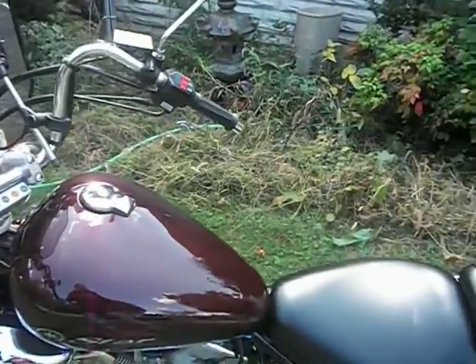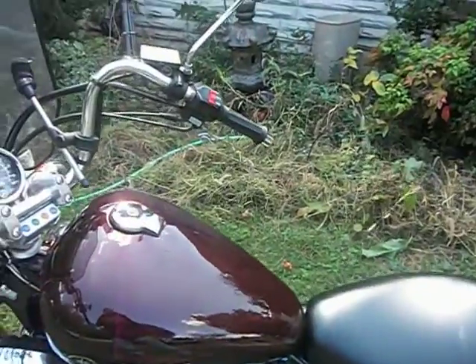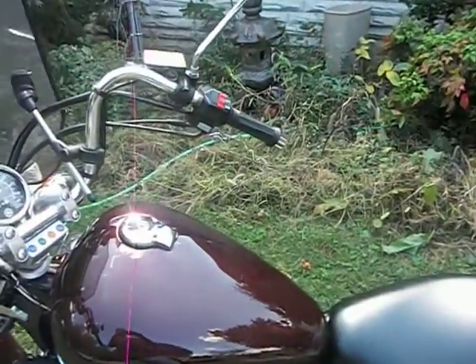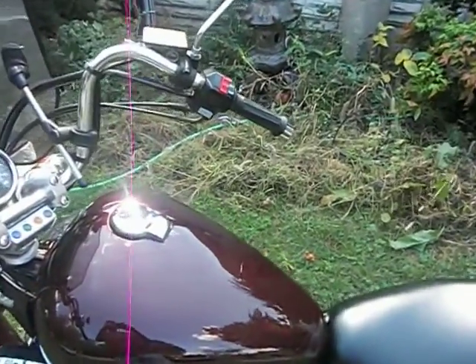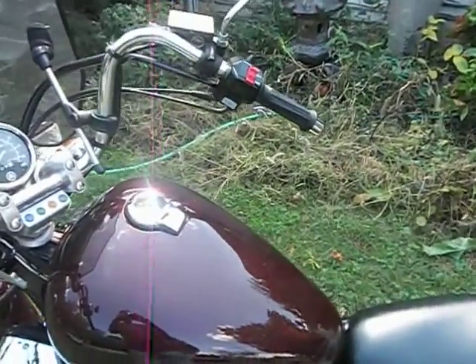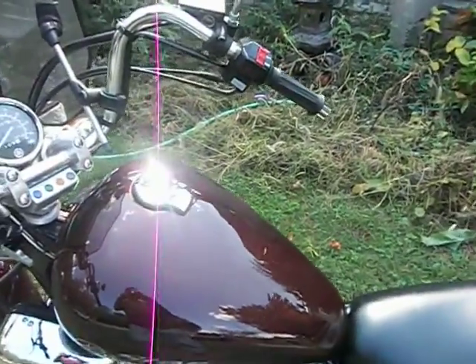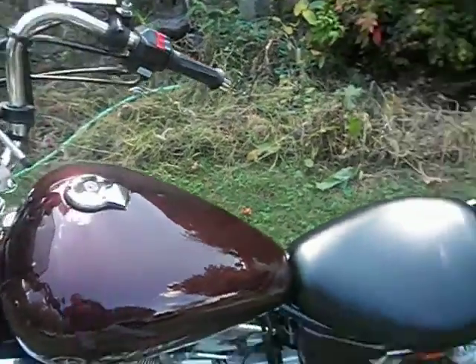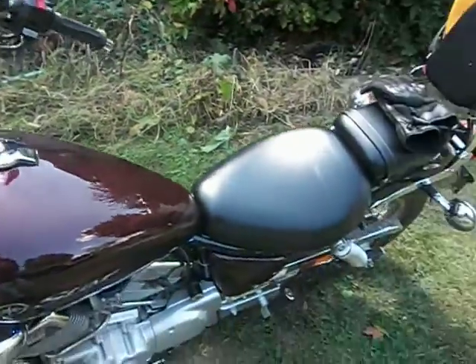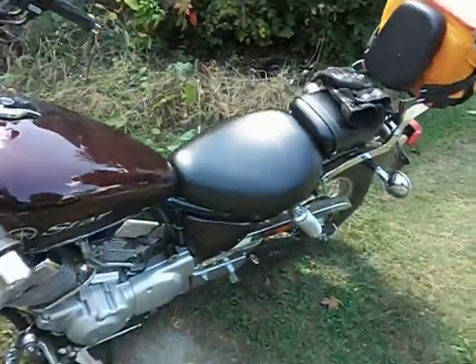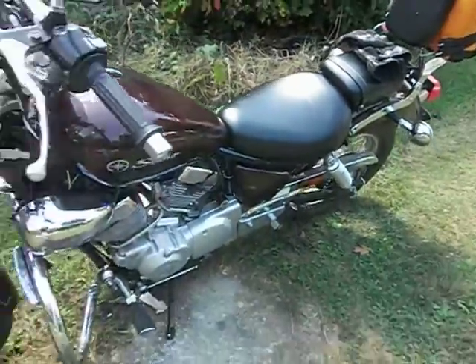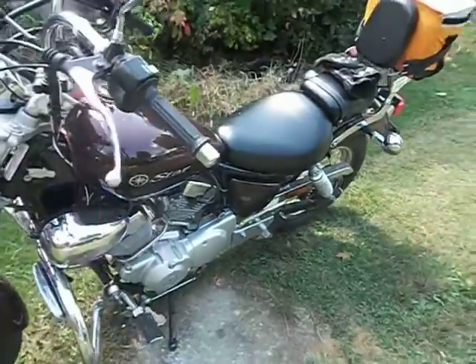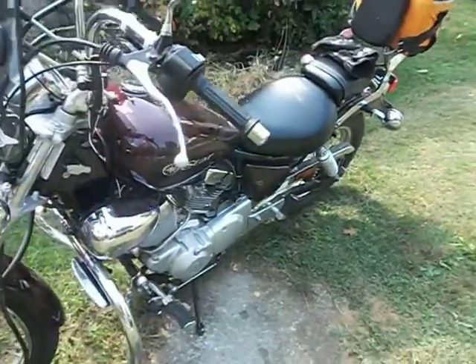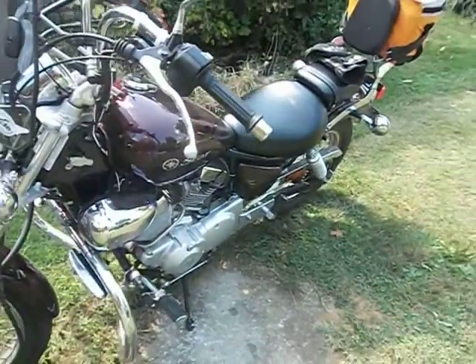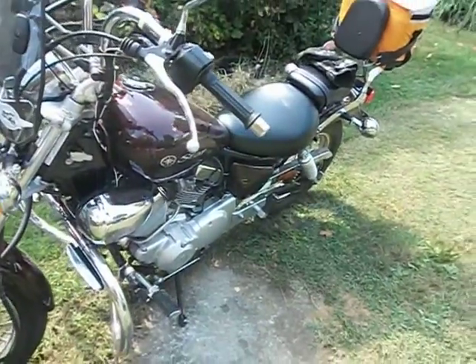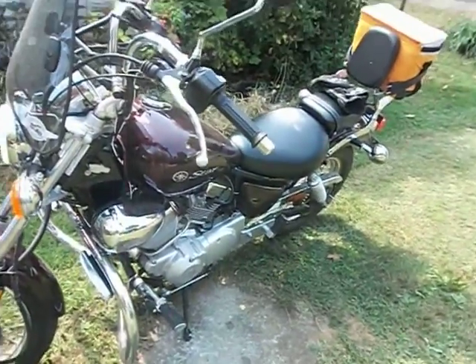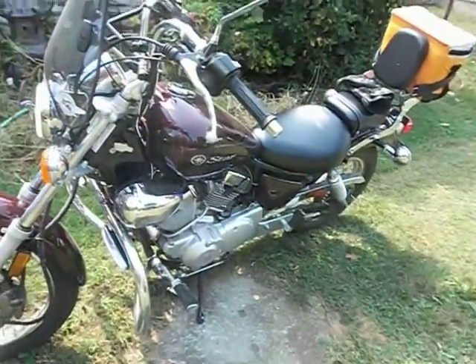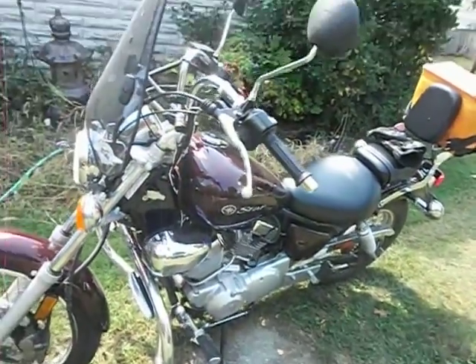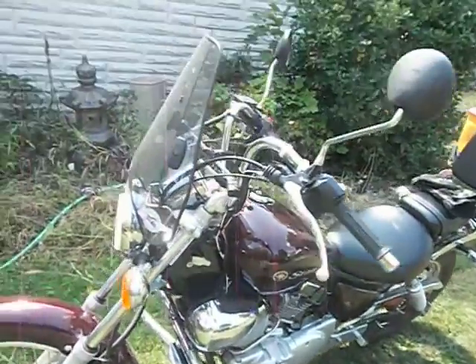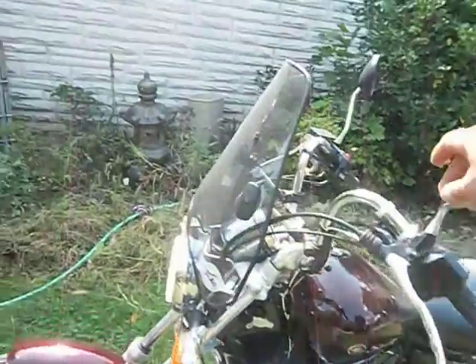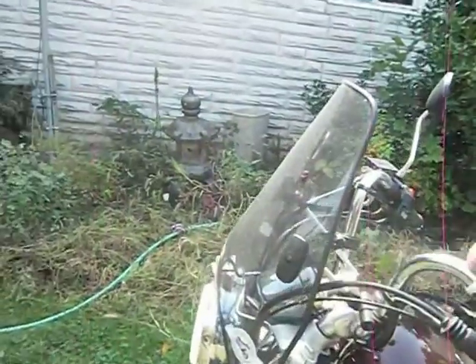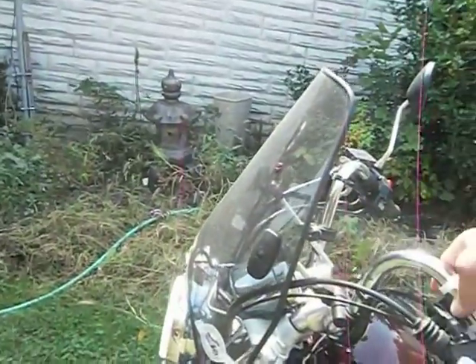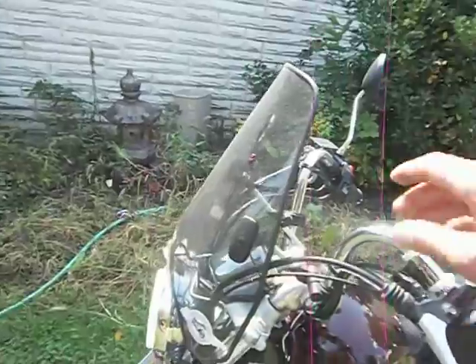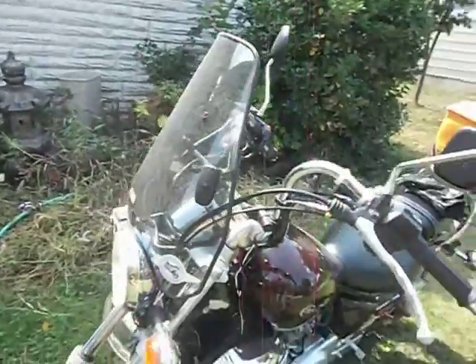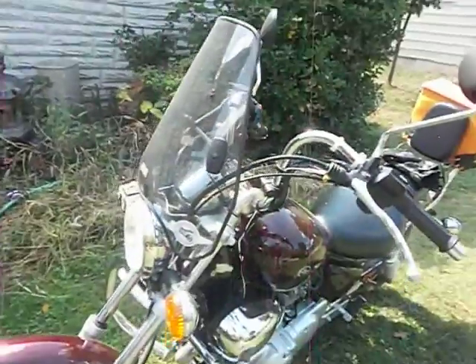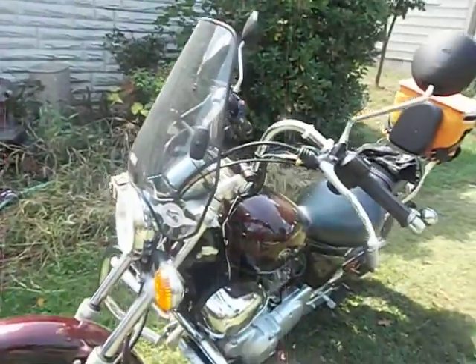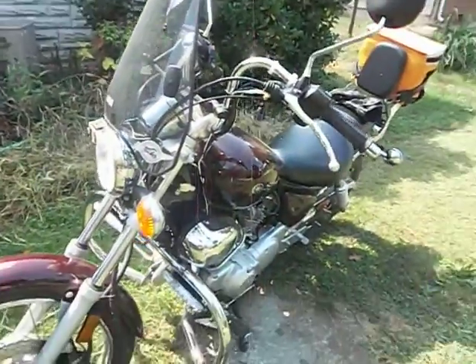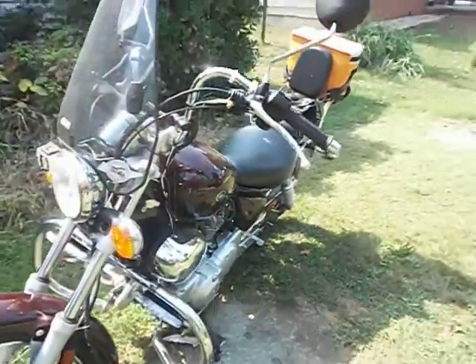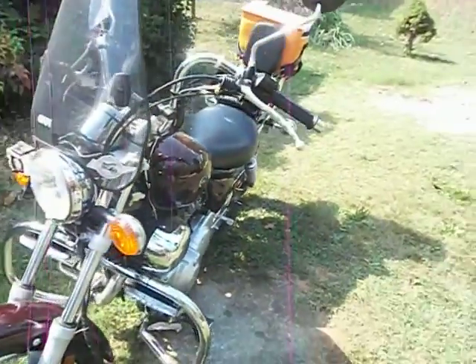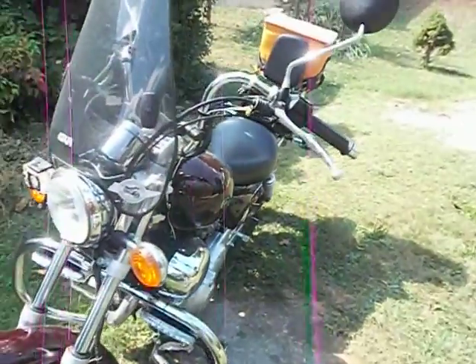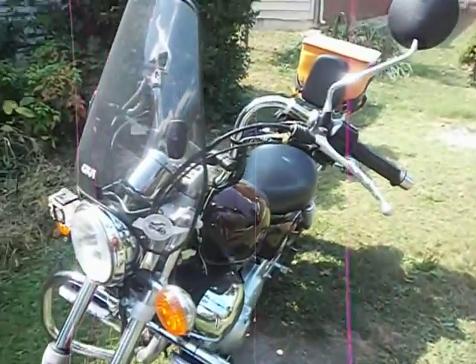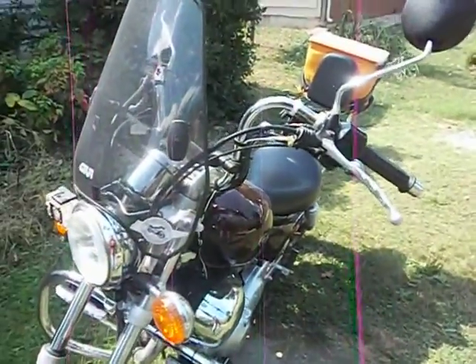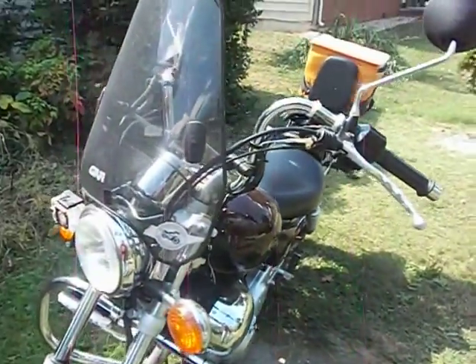It's an awesome bike. Anybody interested in getting a V-Star 250 — it's a great cruiser bike. I got used to it, I rode it all day today. Excellent, very reliable, dependable, easy to handle.